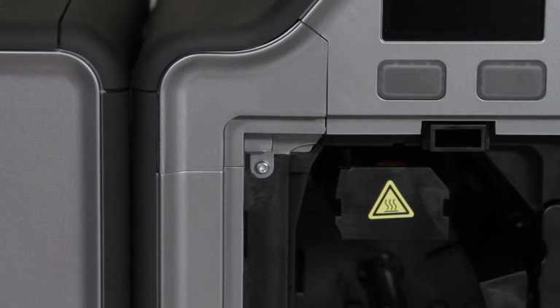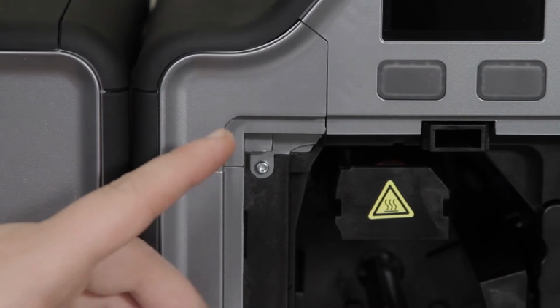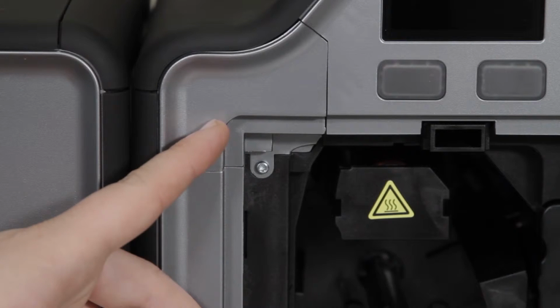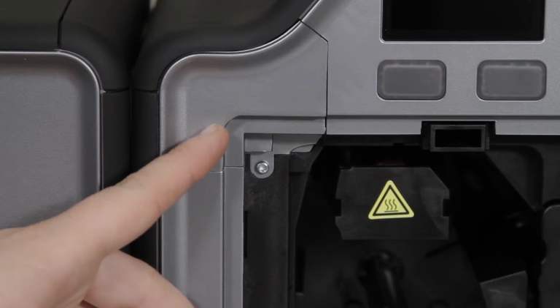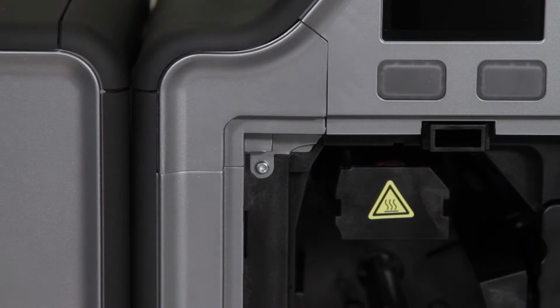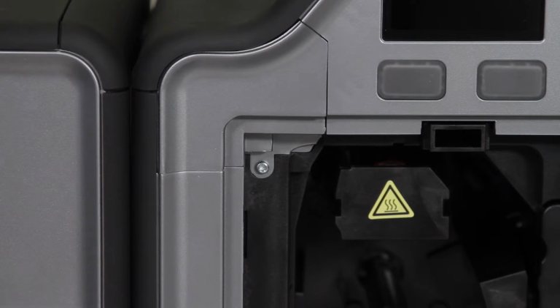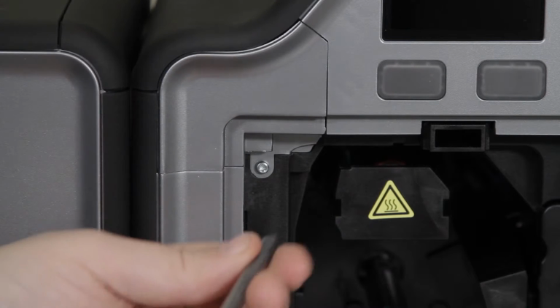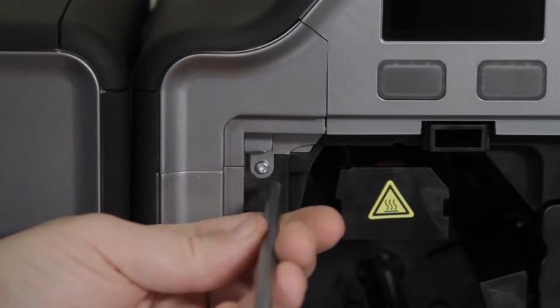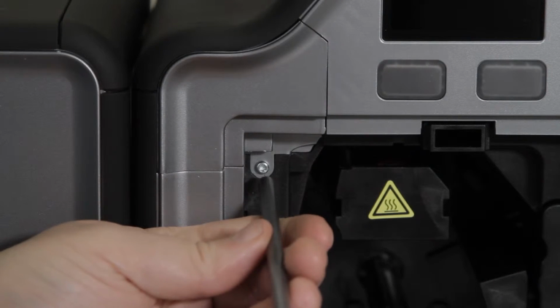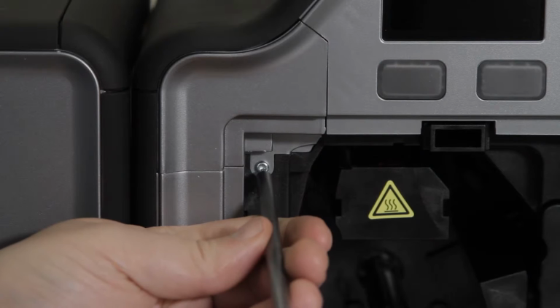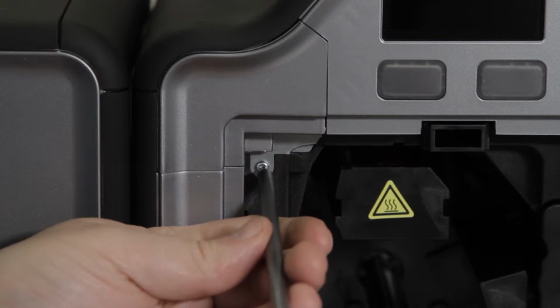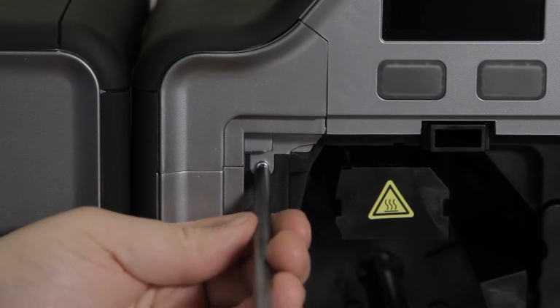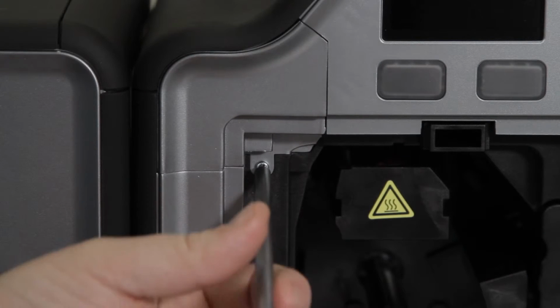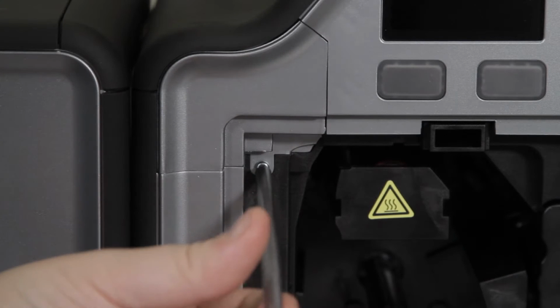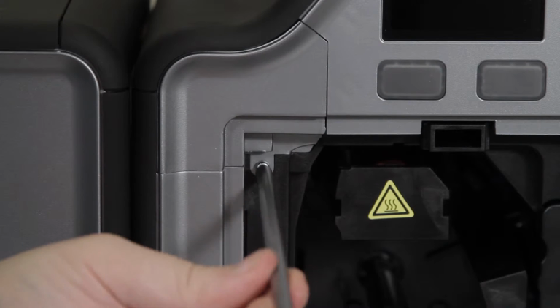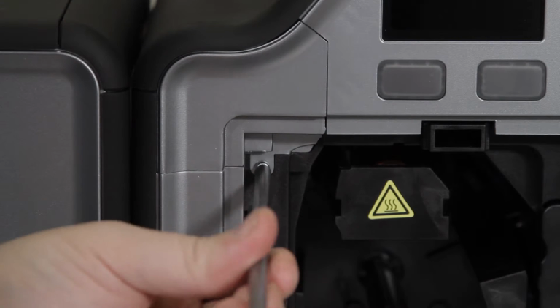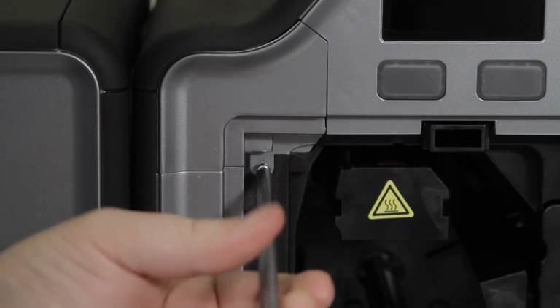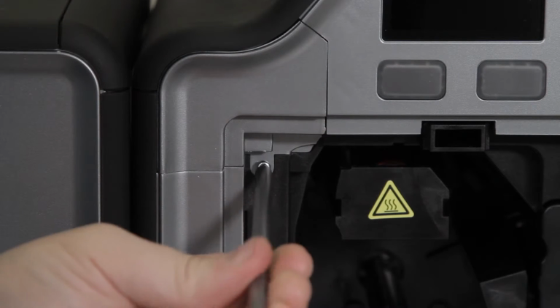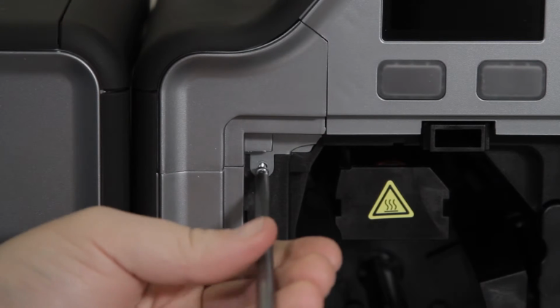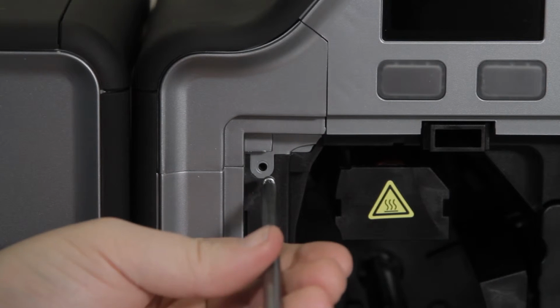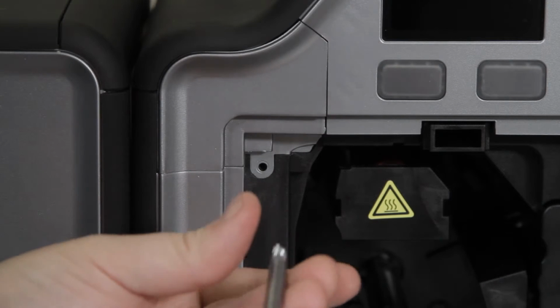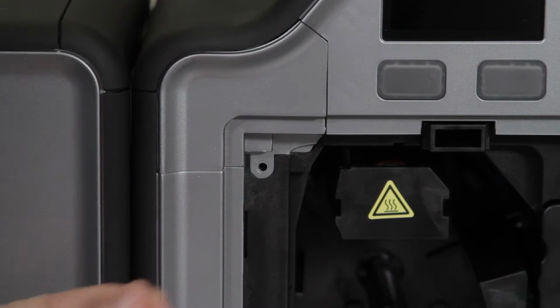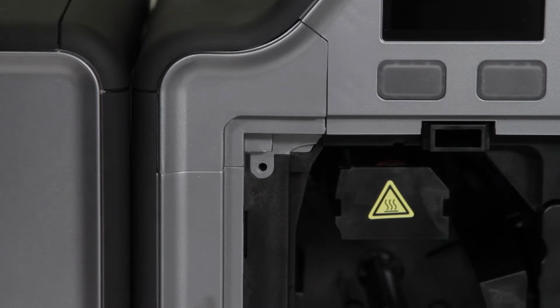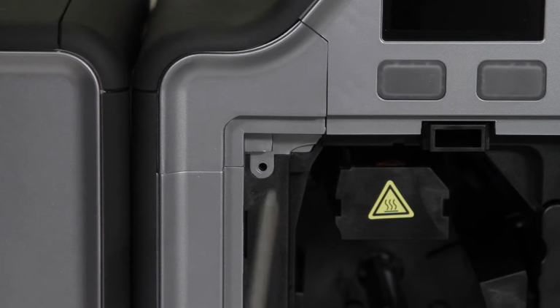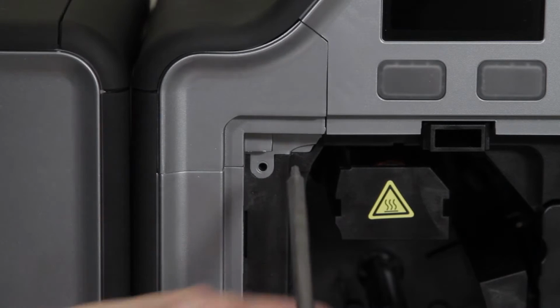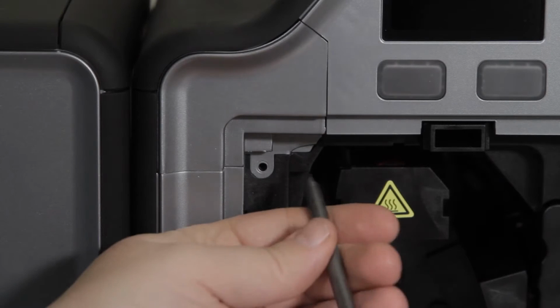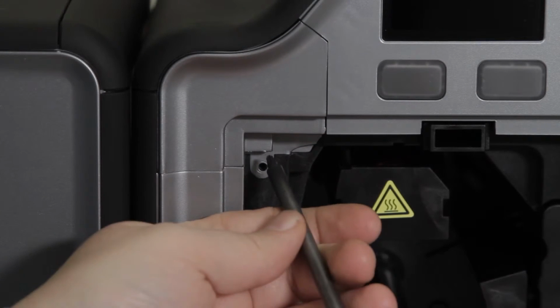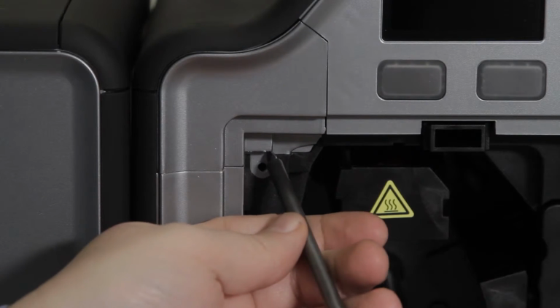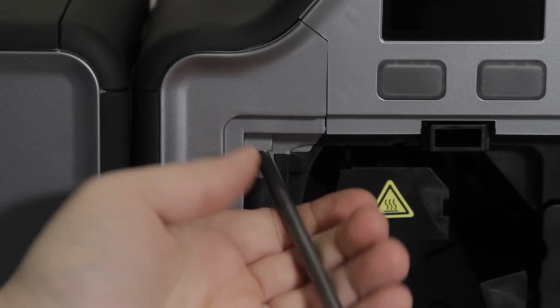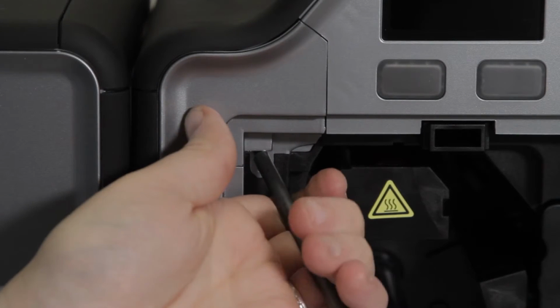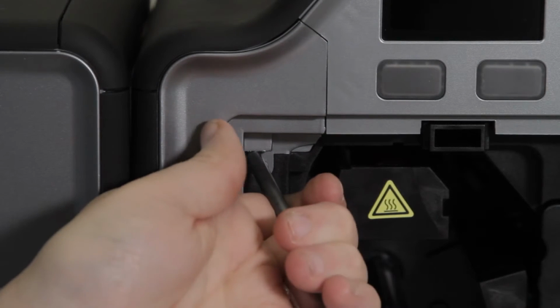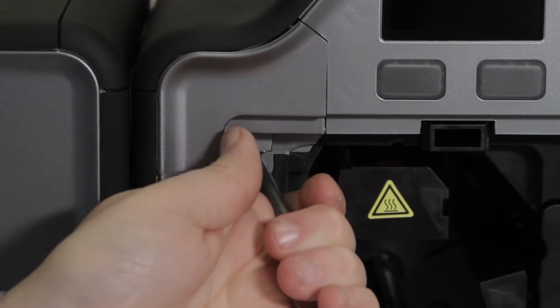In the top left corner you are going to see a section that is held in place by one screw. You'll want to remove that one screw and then use your screwdriver to pry that section out a little bit.